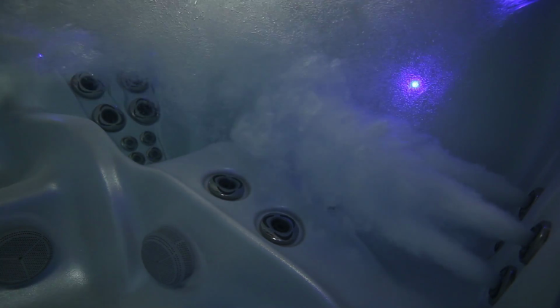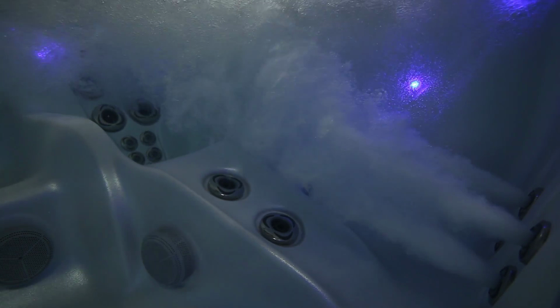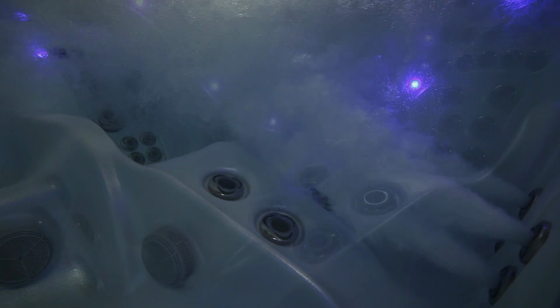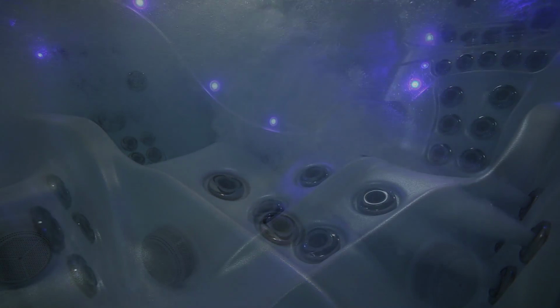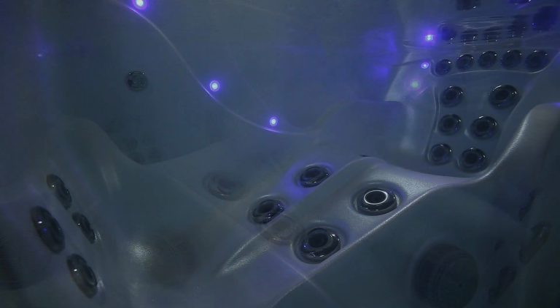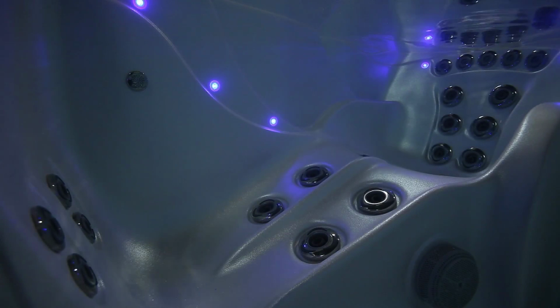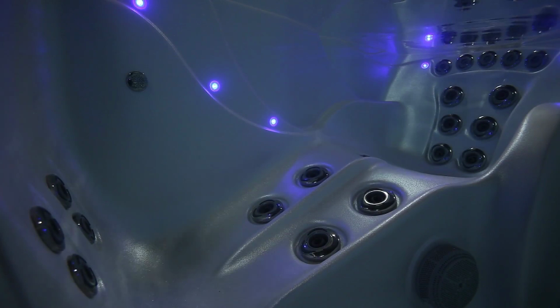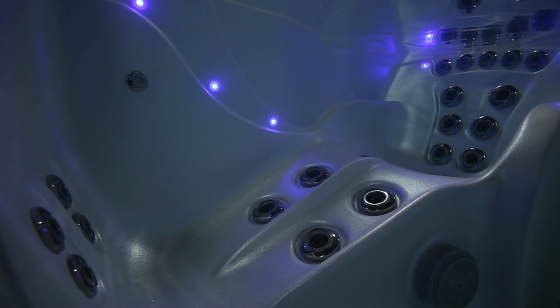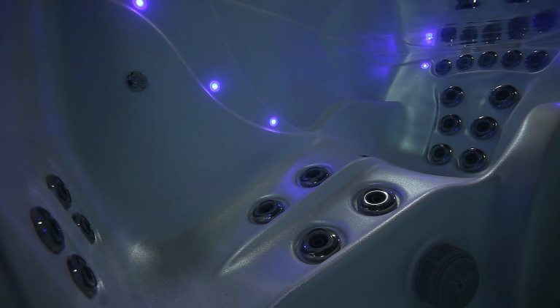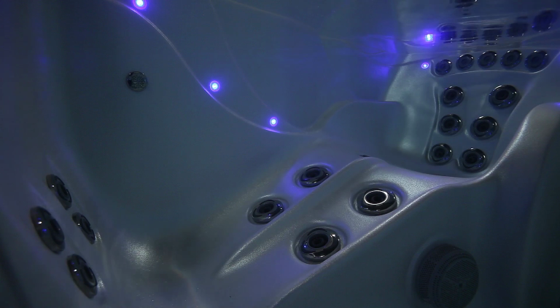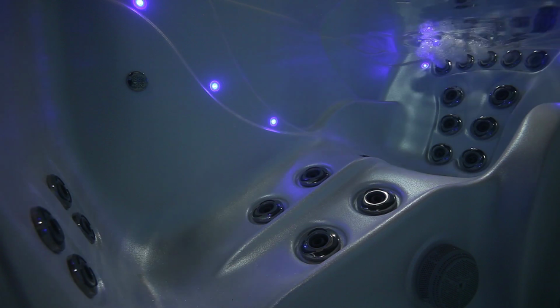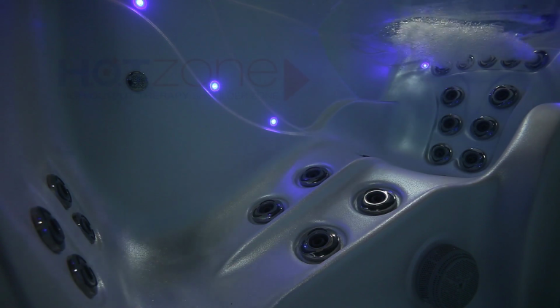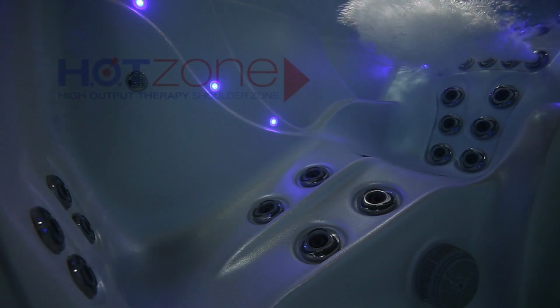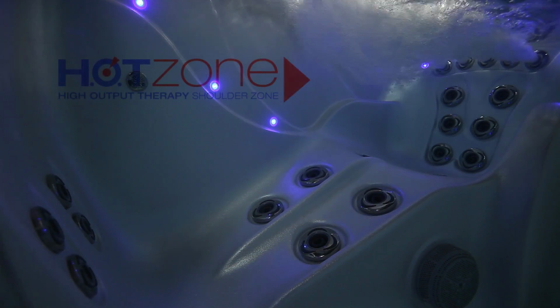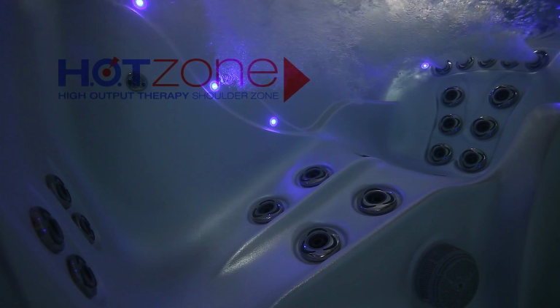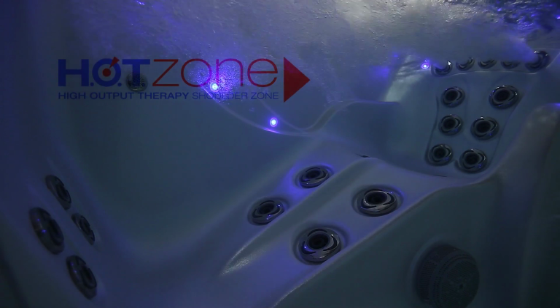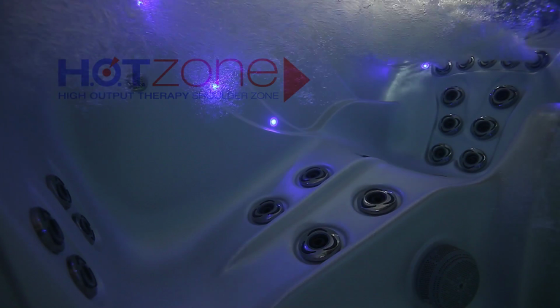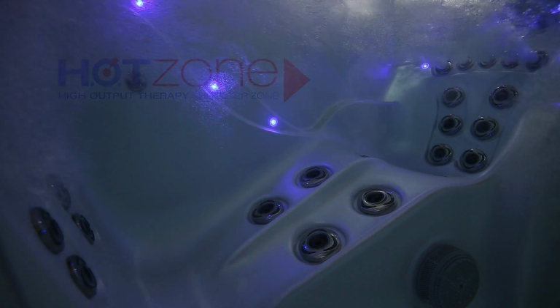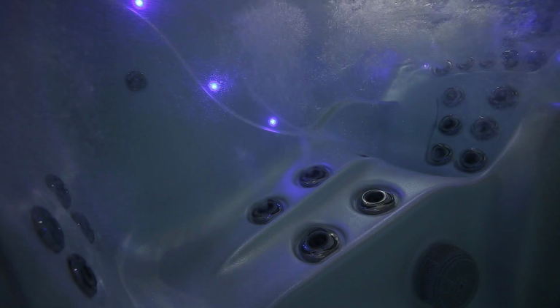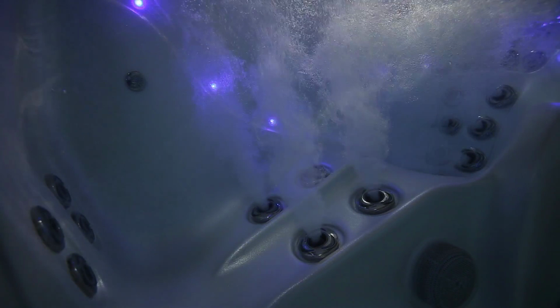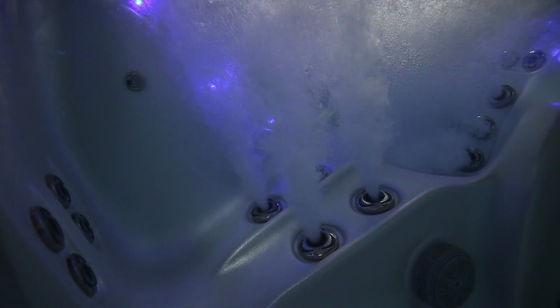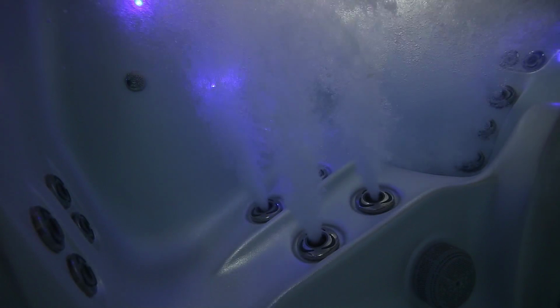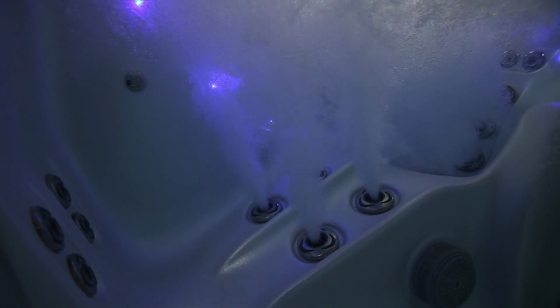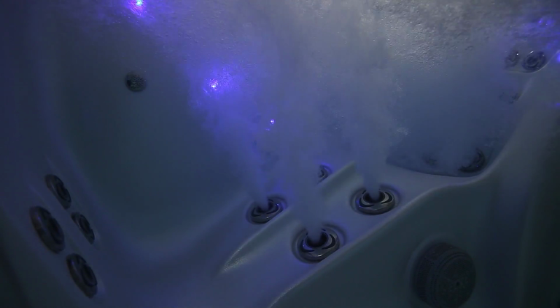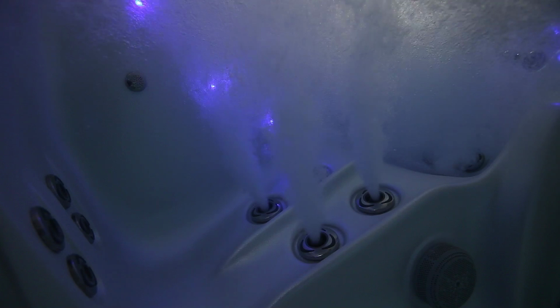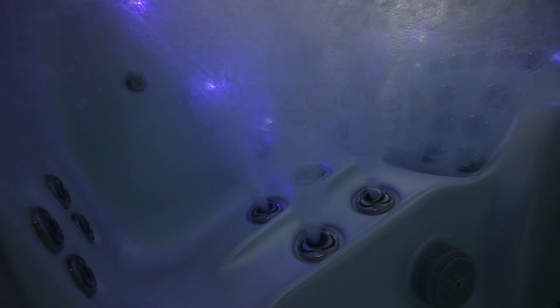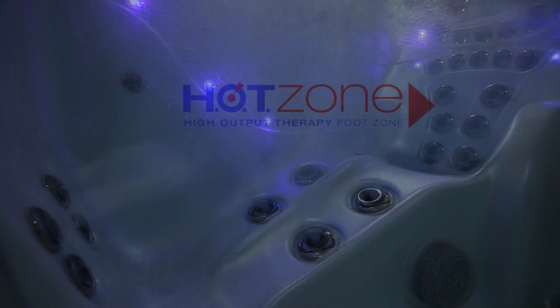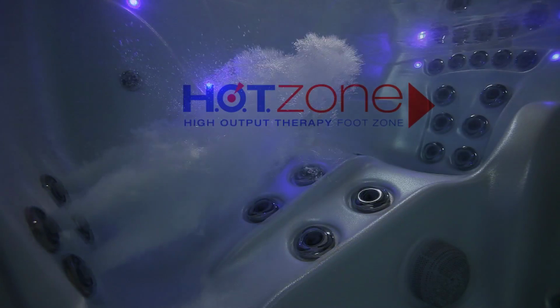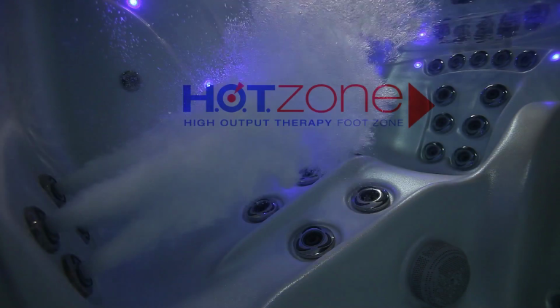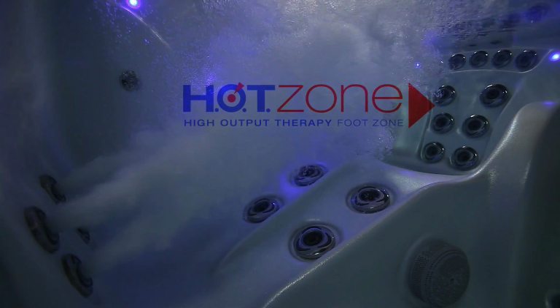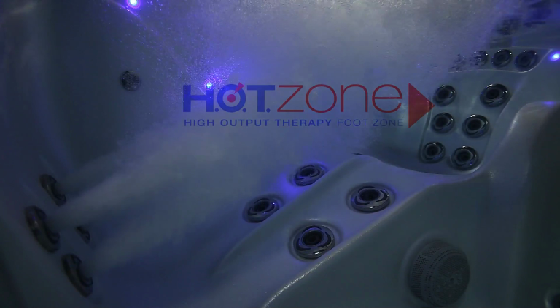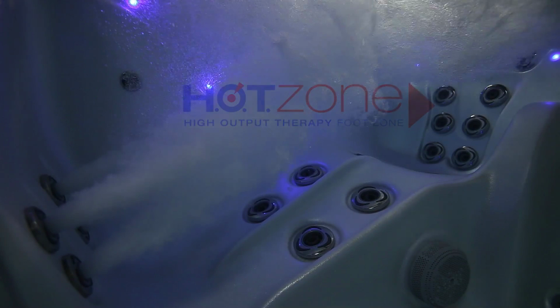The second Adirondack chair features Hot Zone shoulder jets as well as jets from the top of your shoulders to the back of your legs, and Hot Zone foot jets.